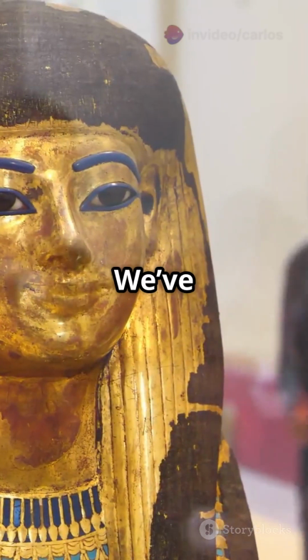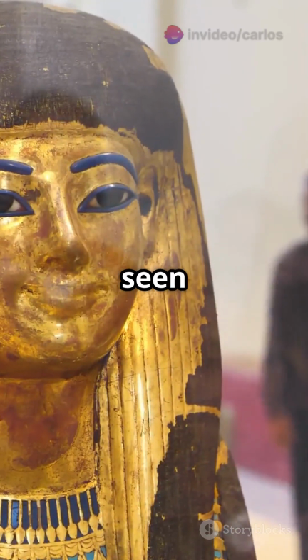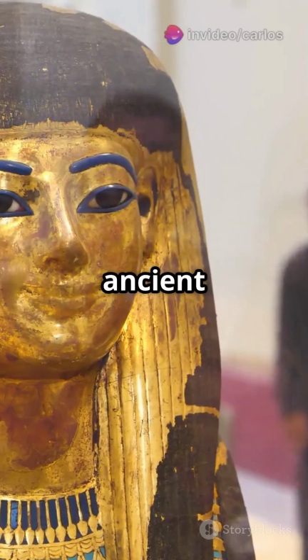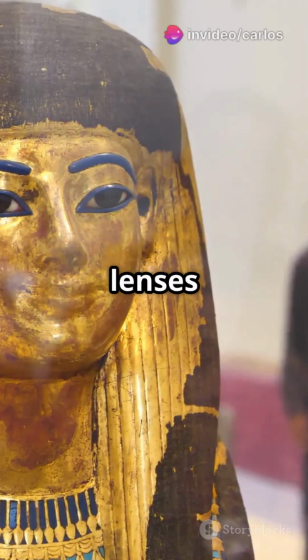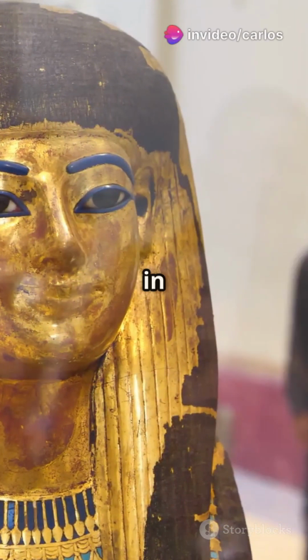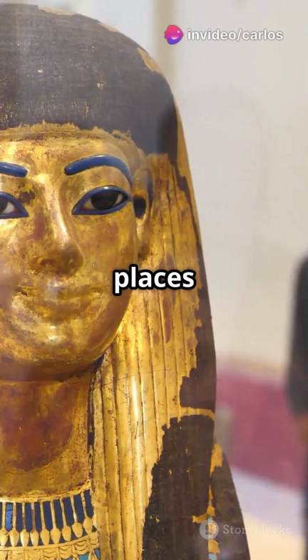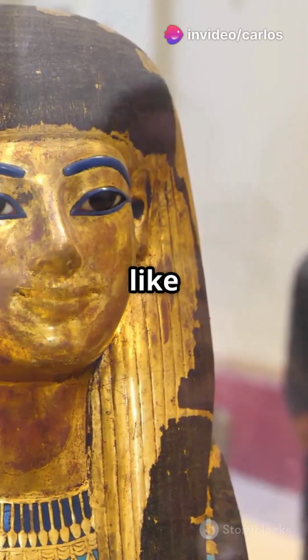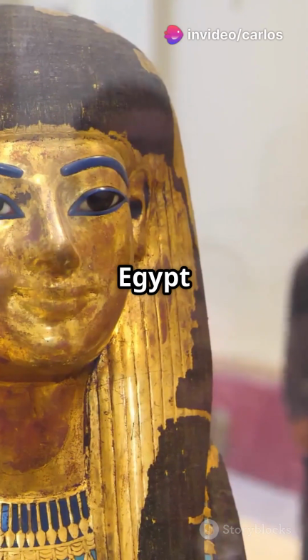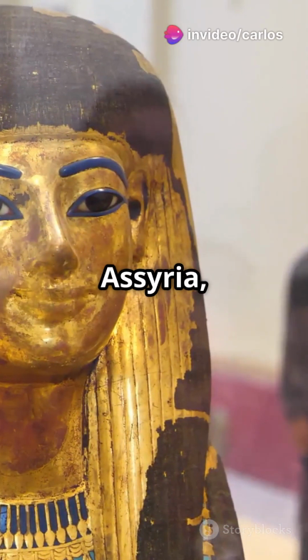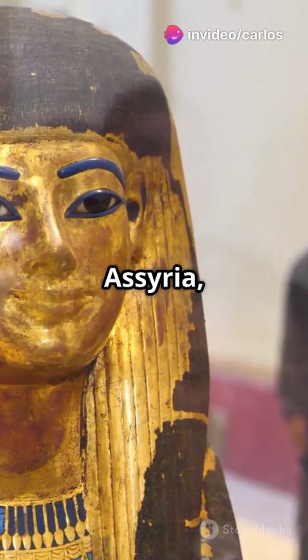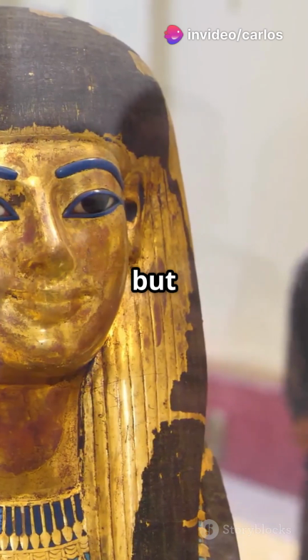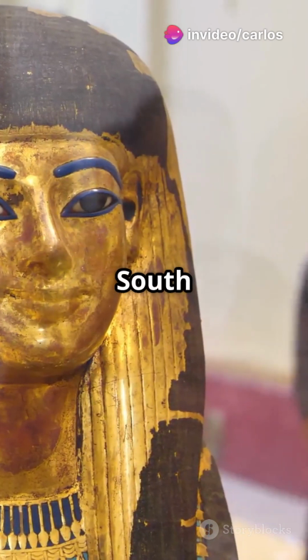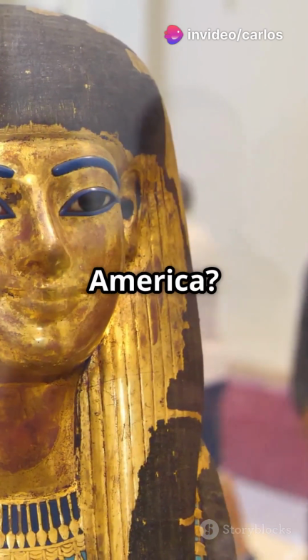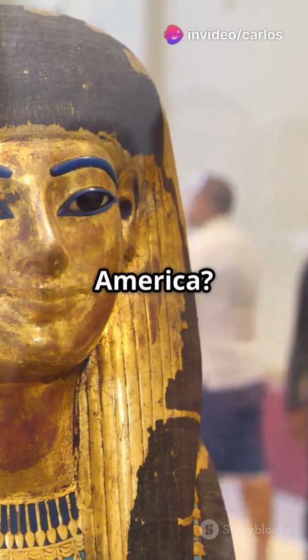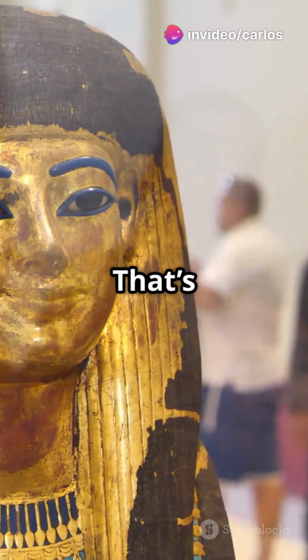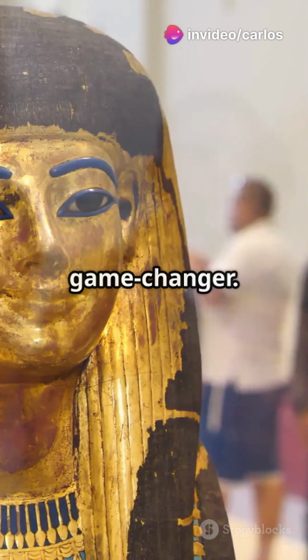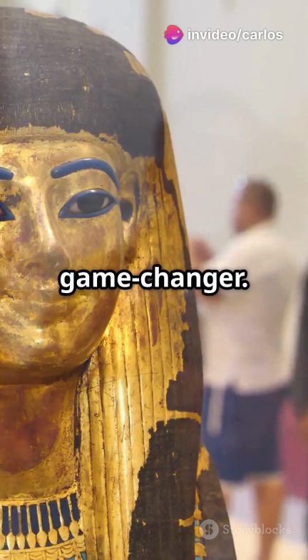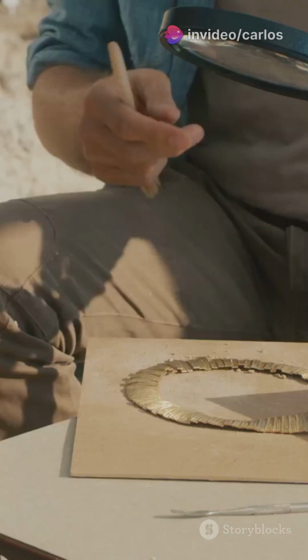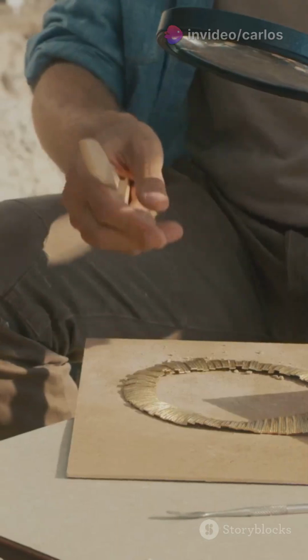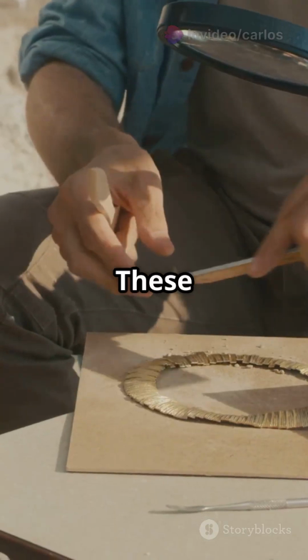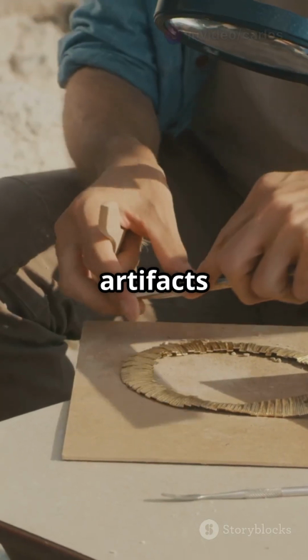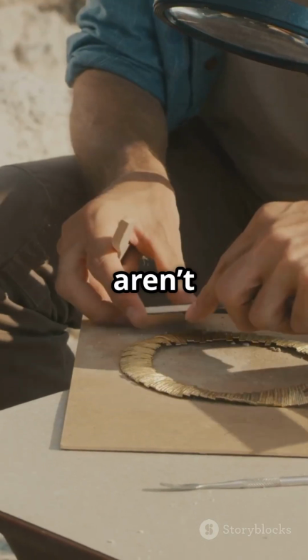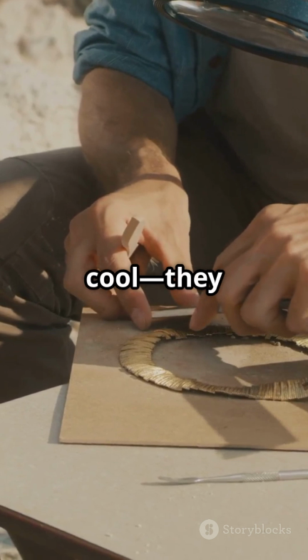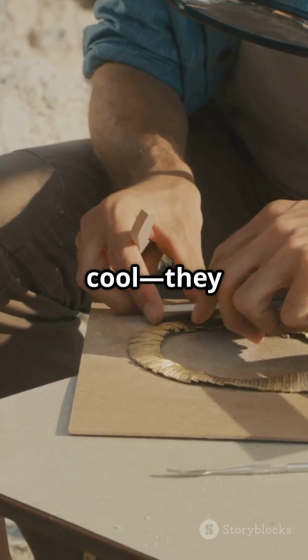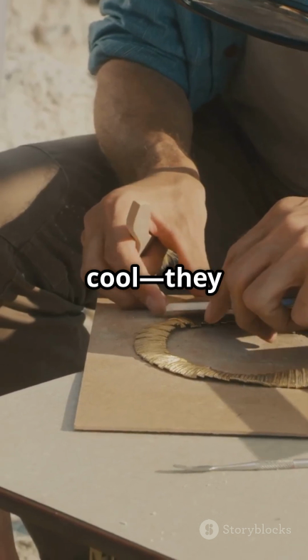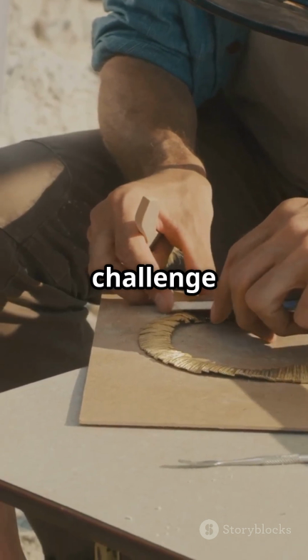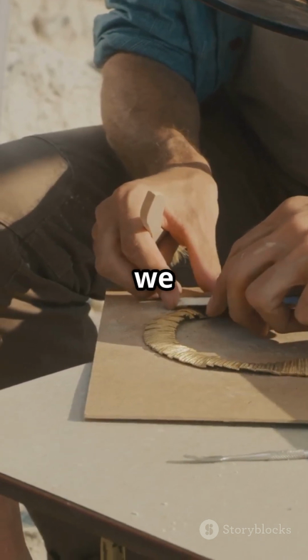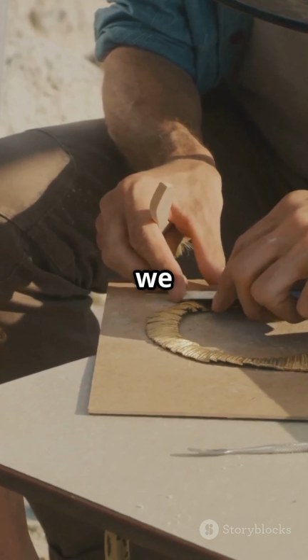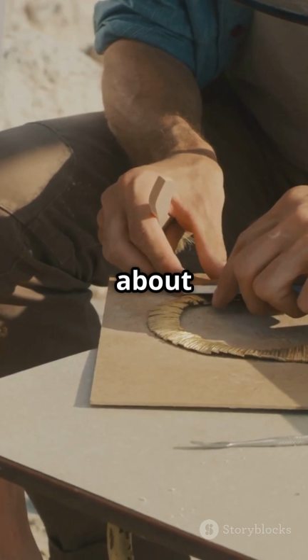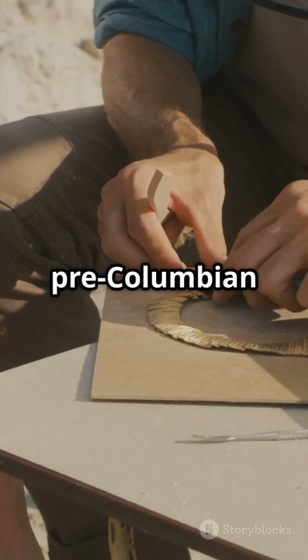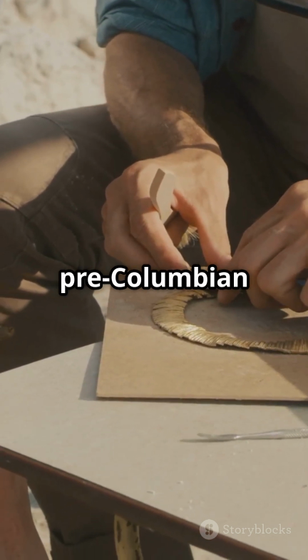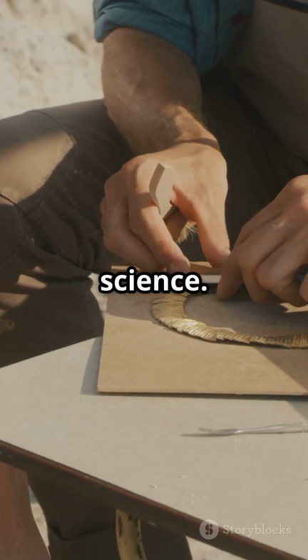We've seen ancient lenses in places like Egypt and Assyria, but in South America, that's a game changer. These artifacts aren't just cool — they challenge what we thought we knew about pre-Columbian science.